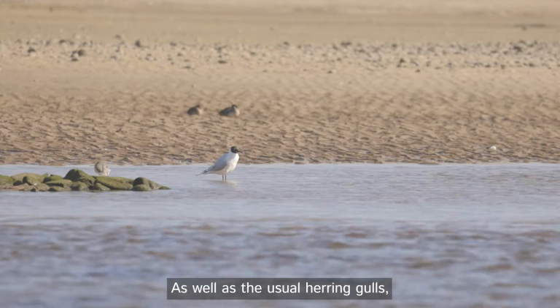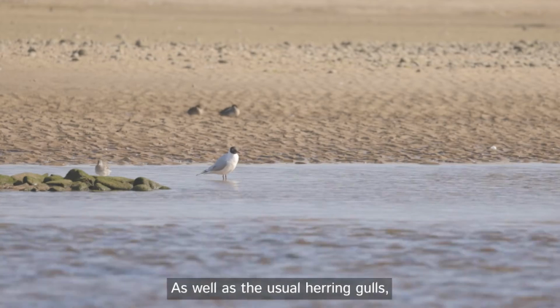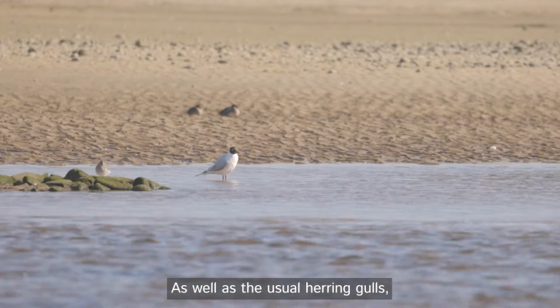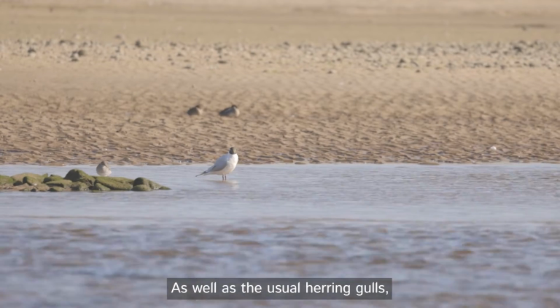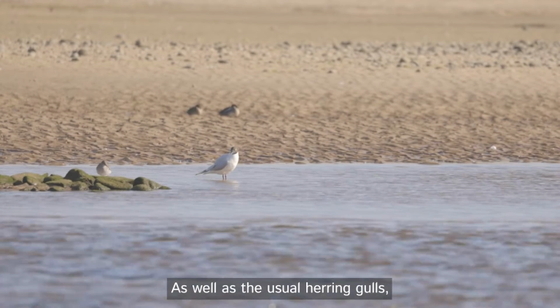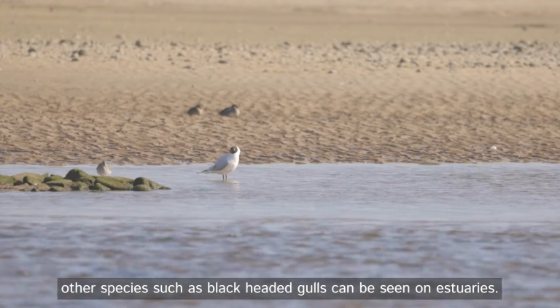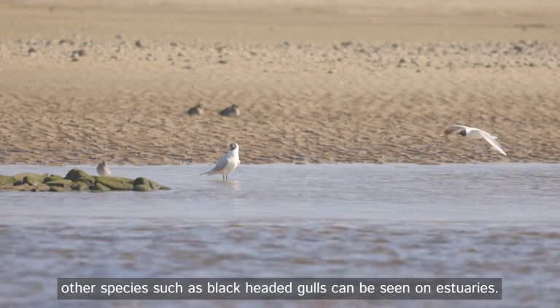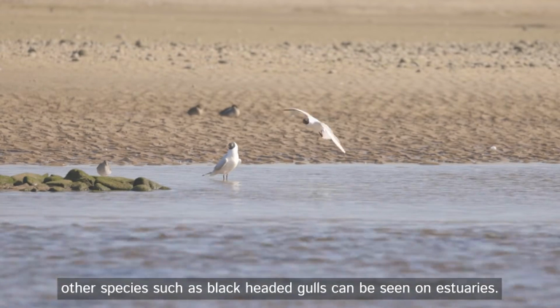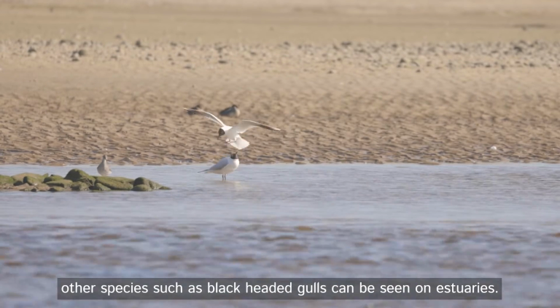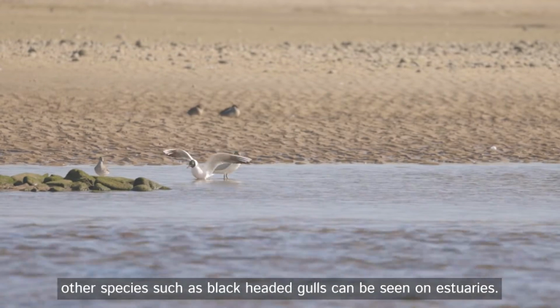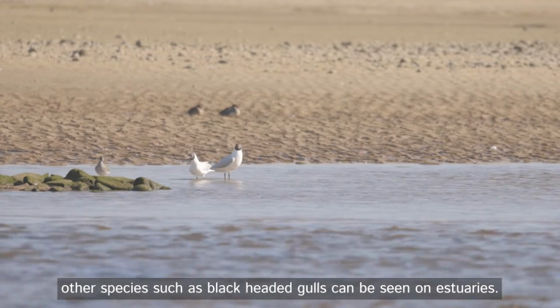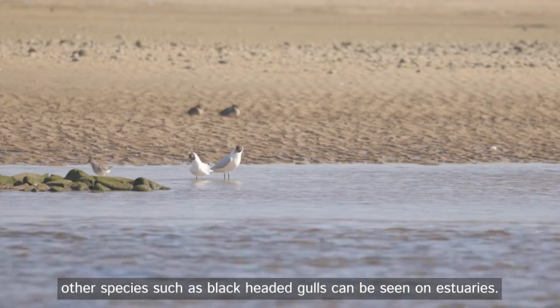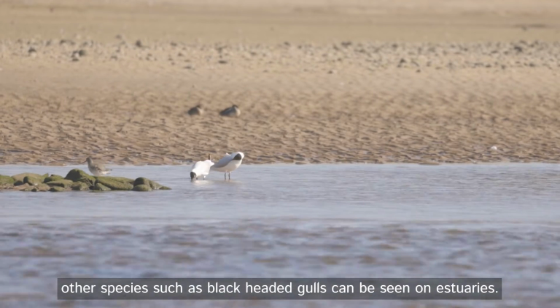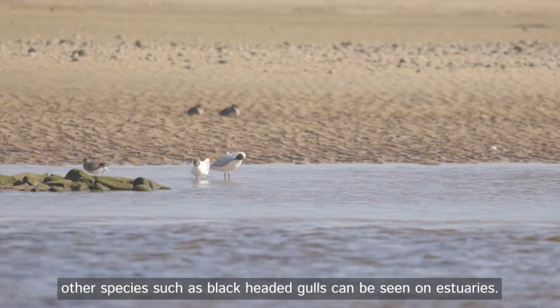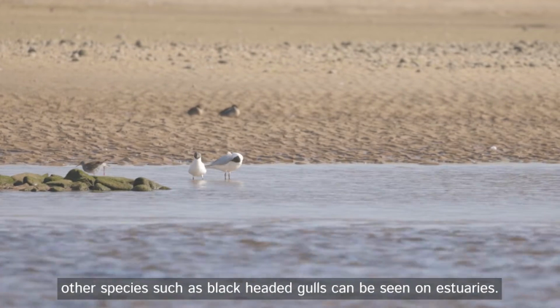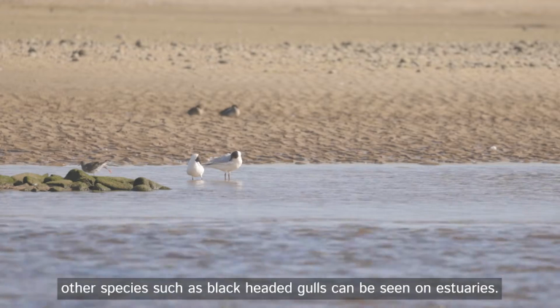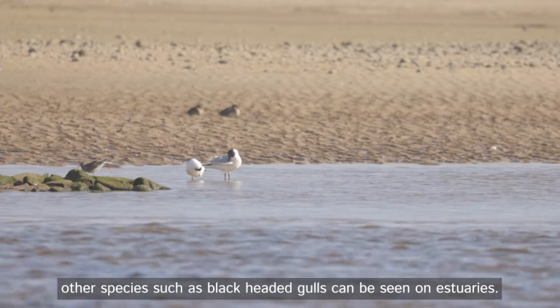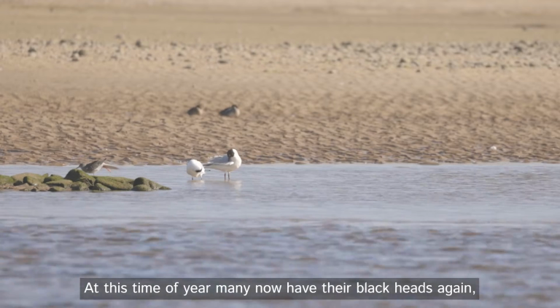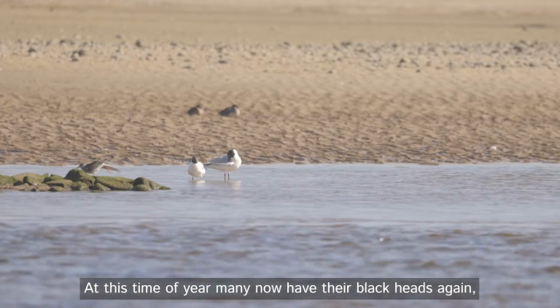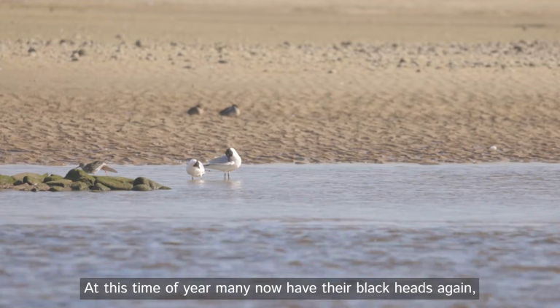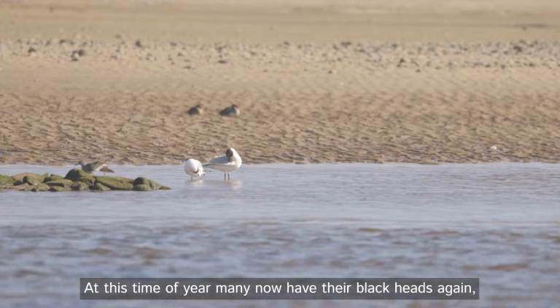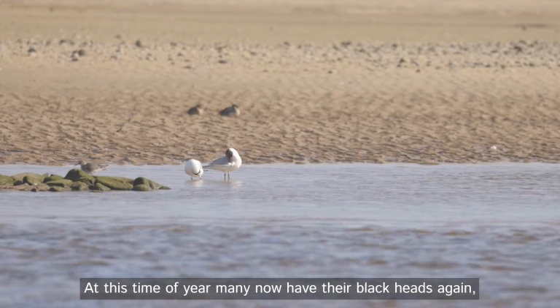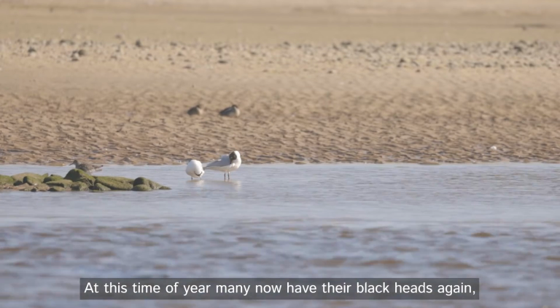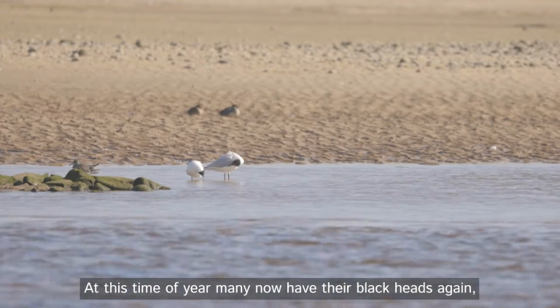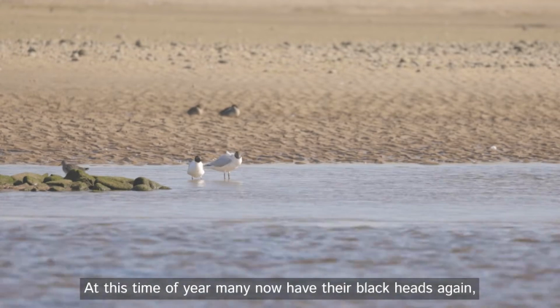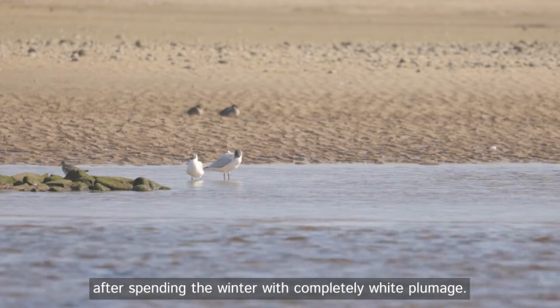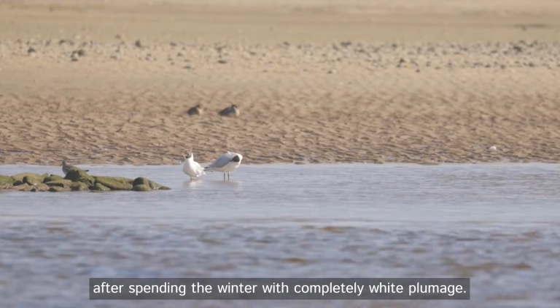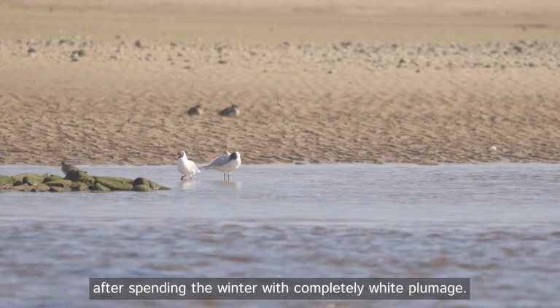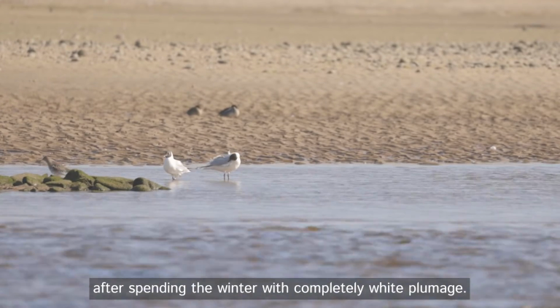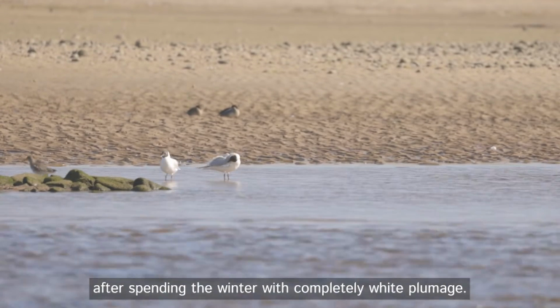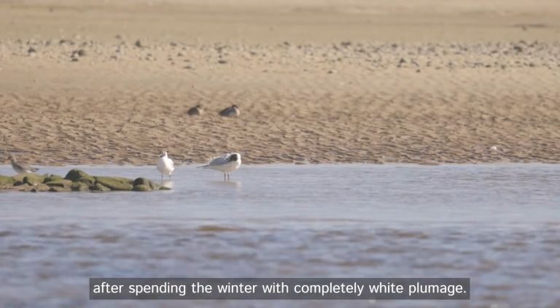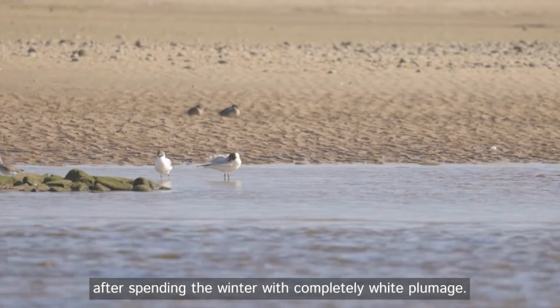As well as the usual herring gulls, other species such as black-headed gulls can be seen on estuaries. At this time of year many now have their black heads again after spending the winter with completely white plumage.